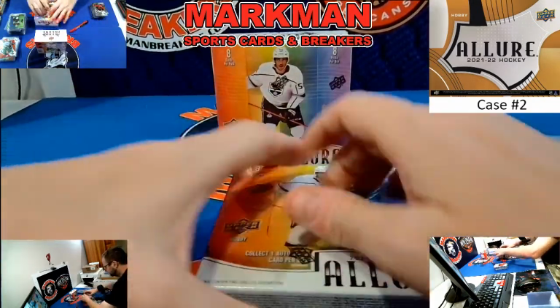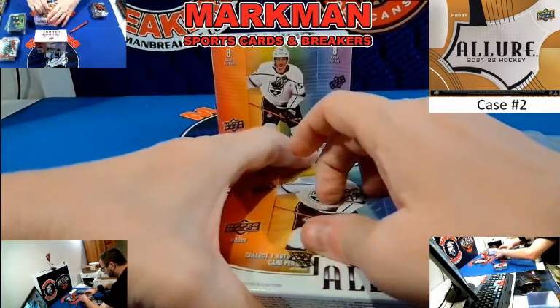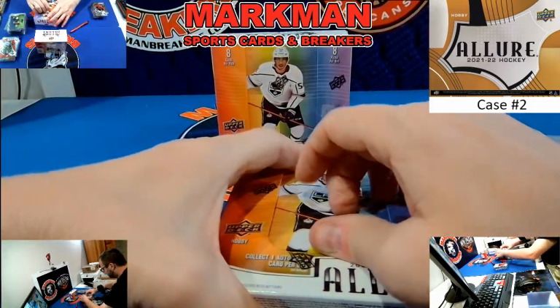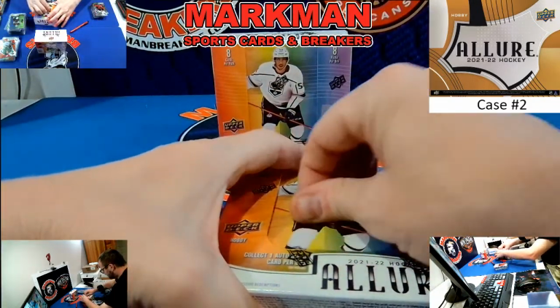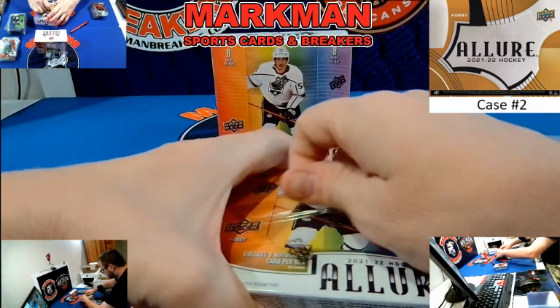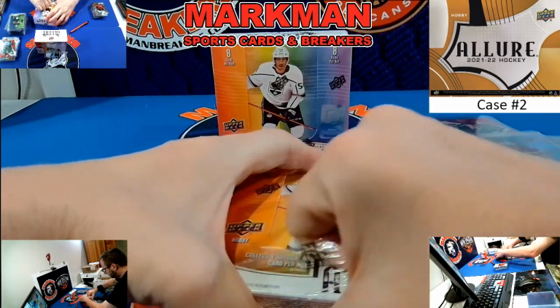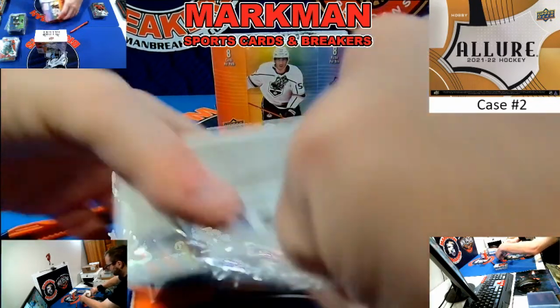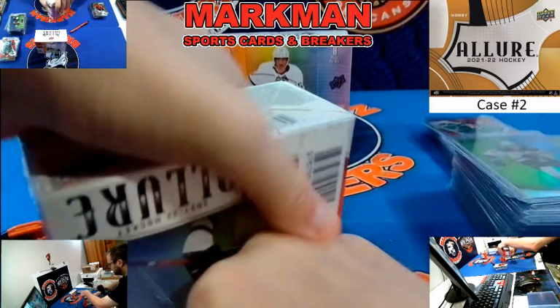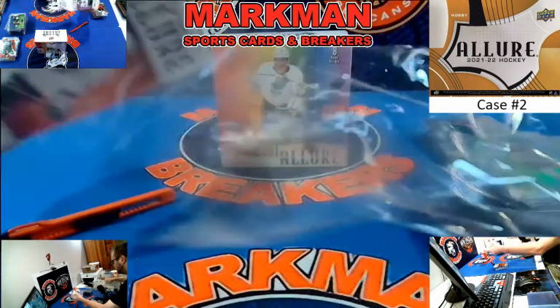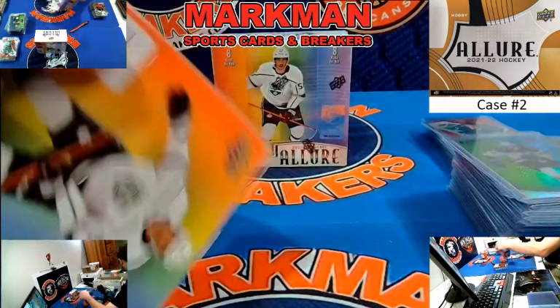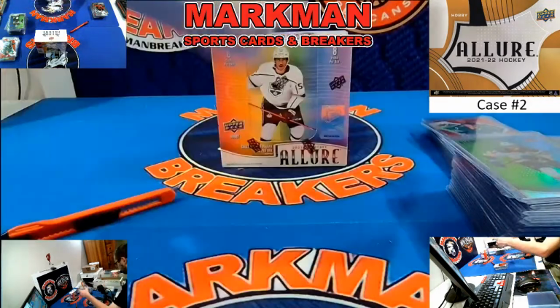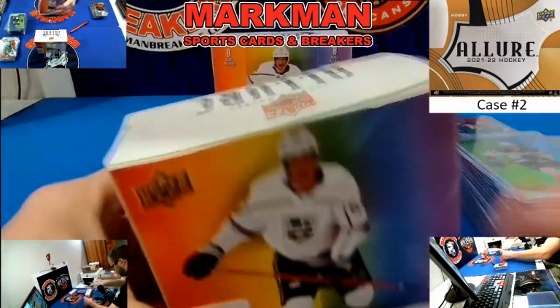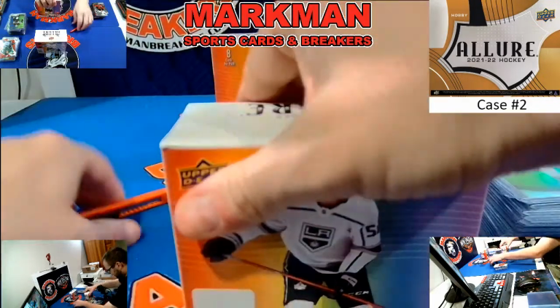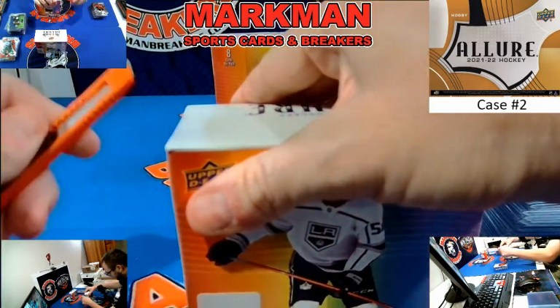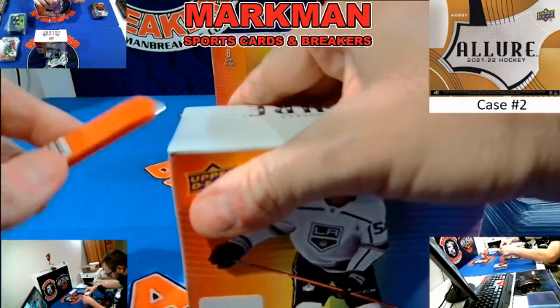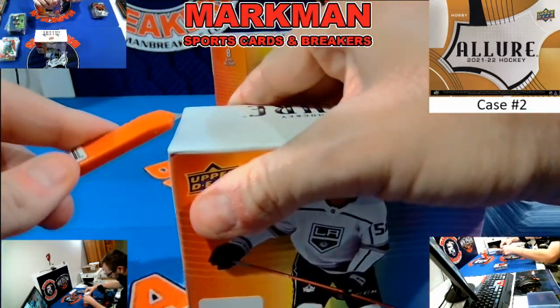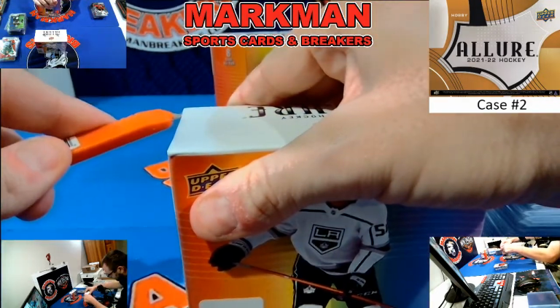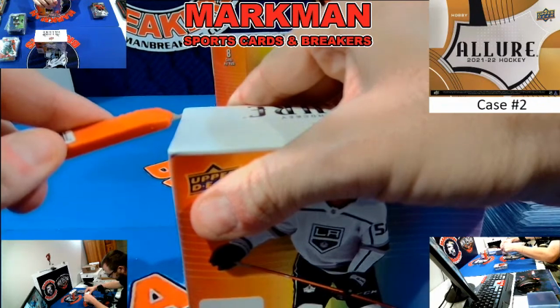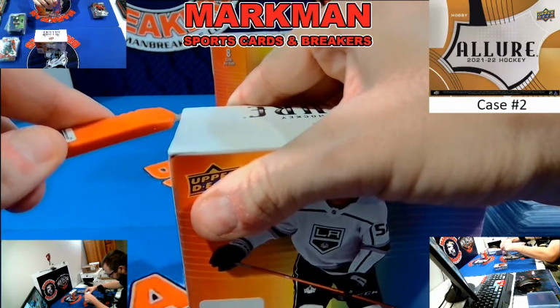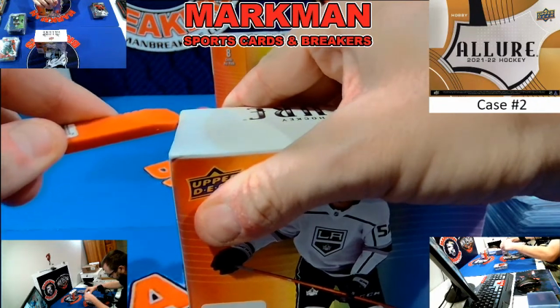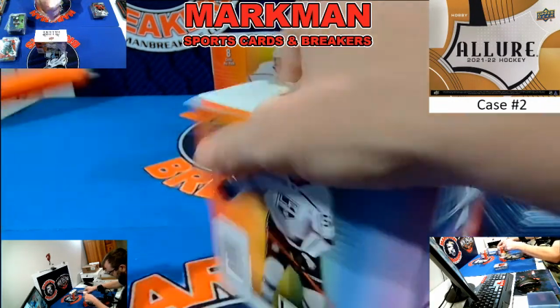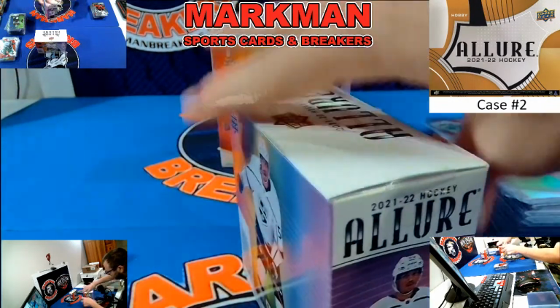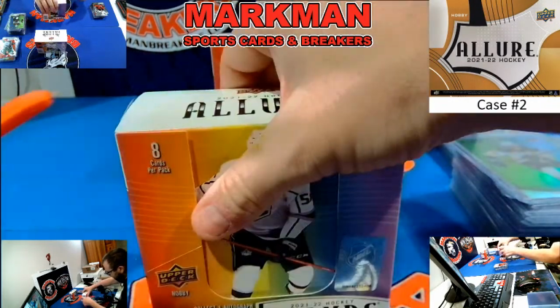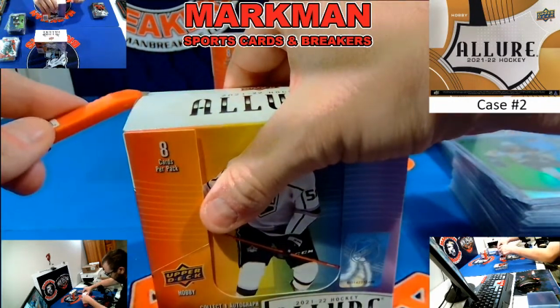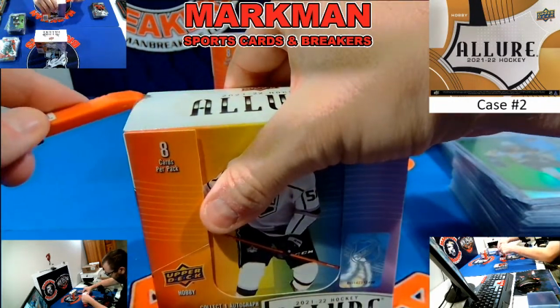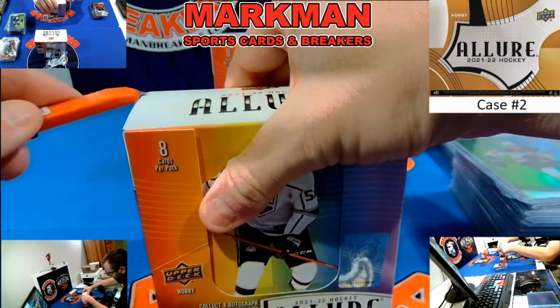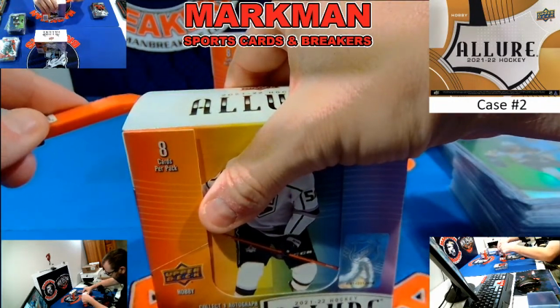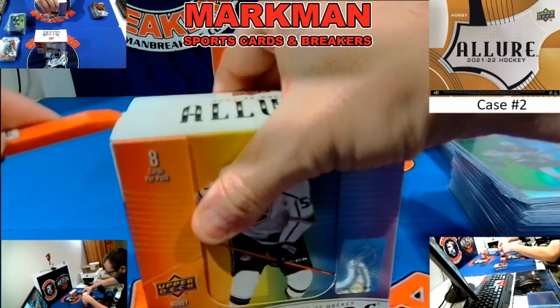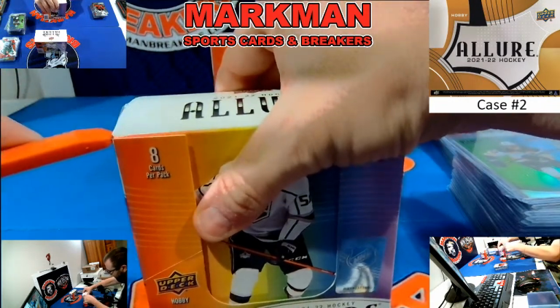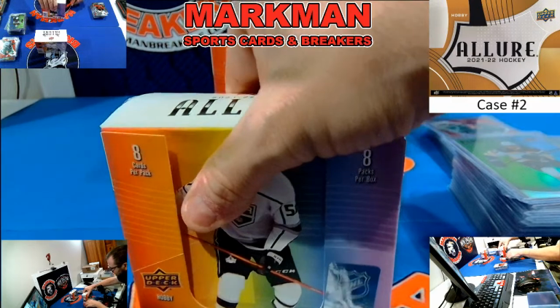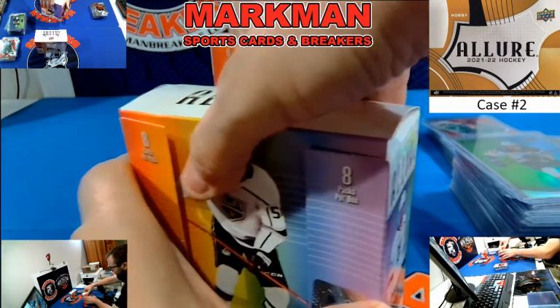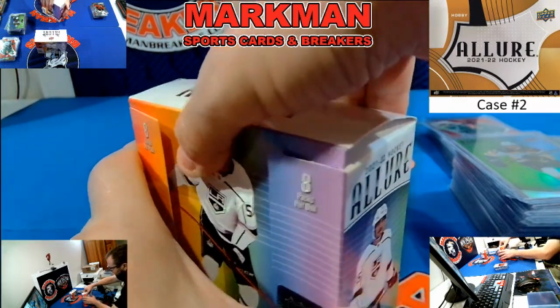About ten minutes or so, and then we'll recap the autographs and any numbered cards, any Red Rainbow rookies, any numbered rookies — all that good stuff.